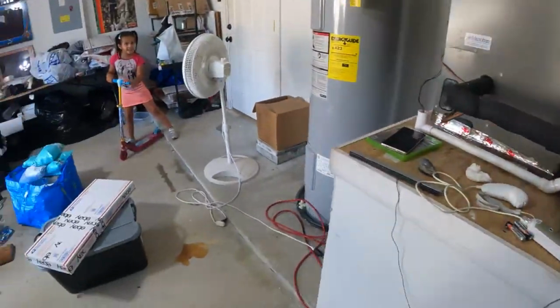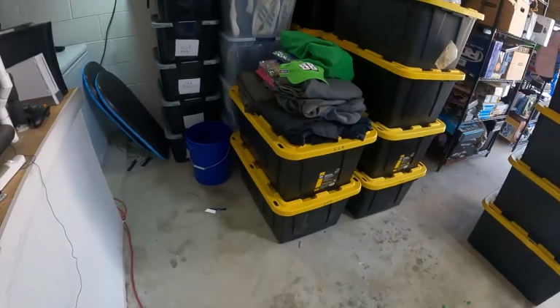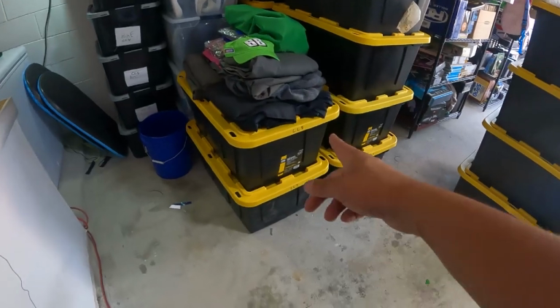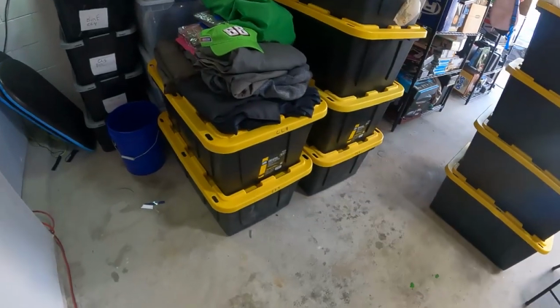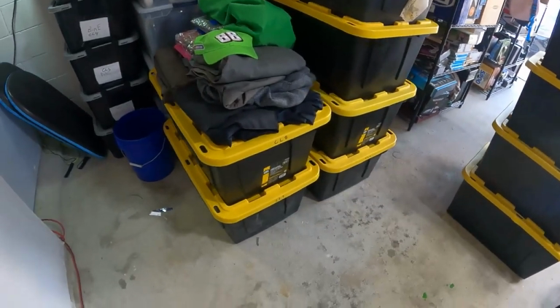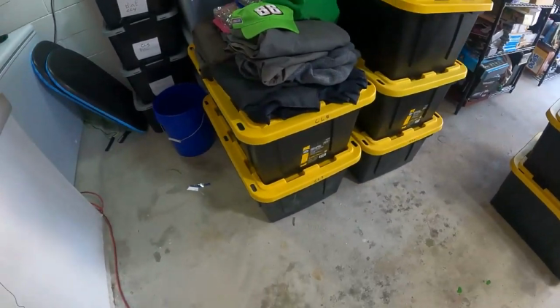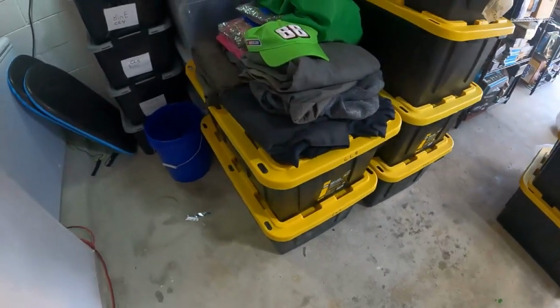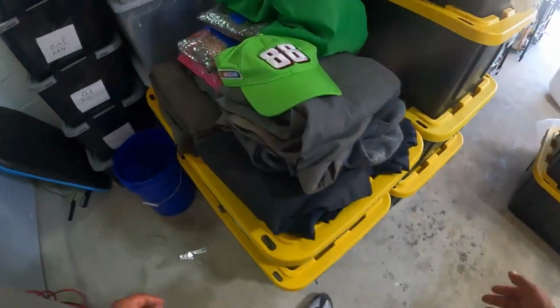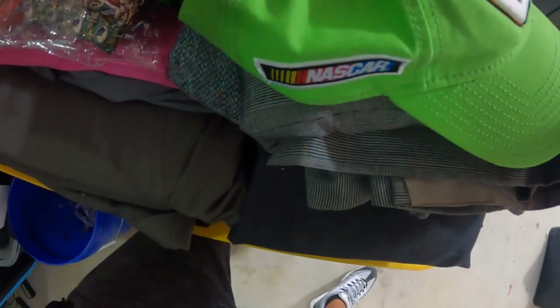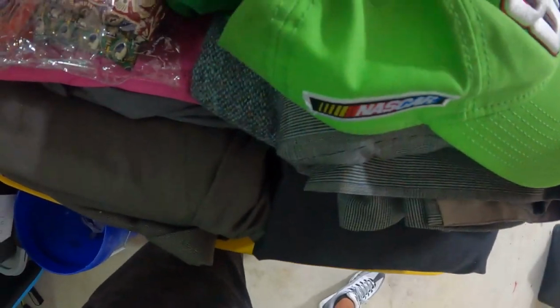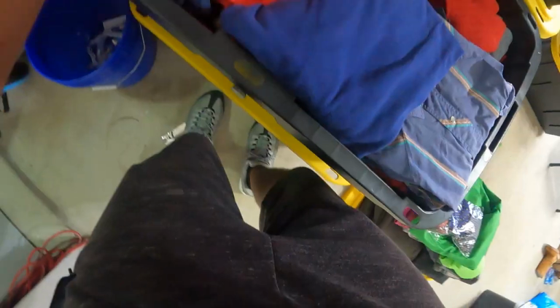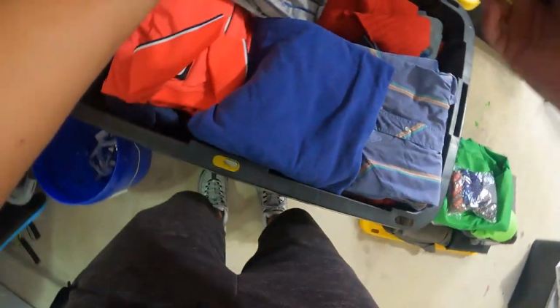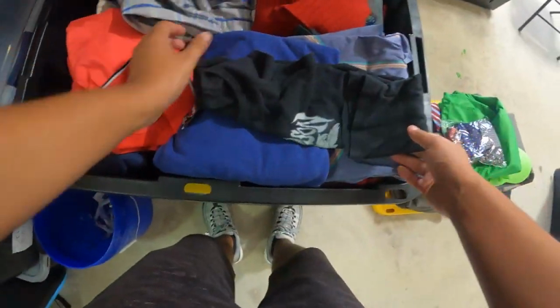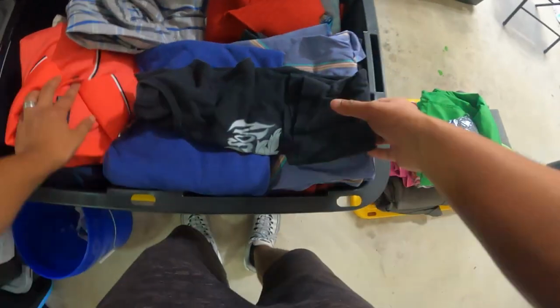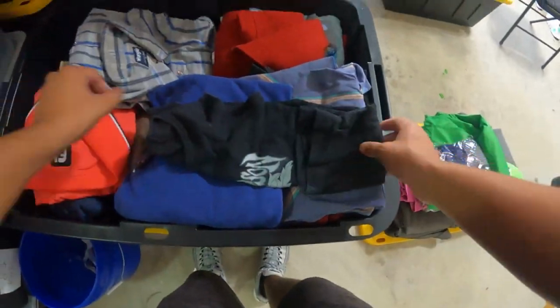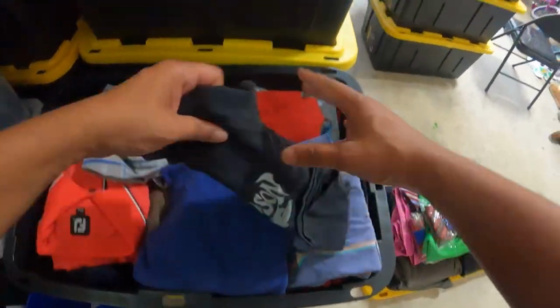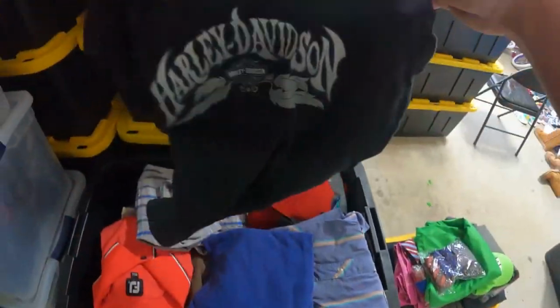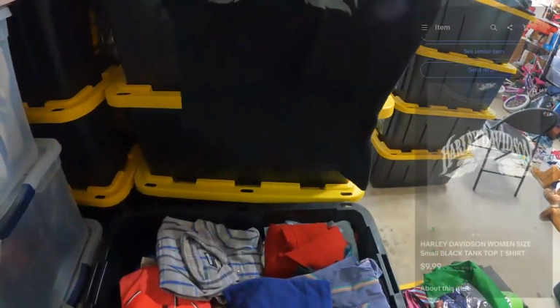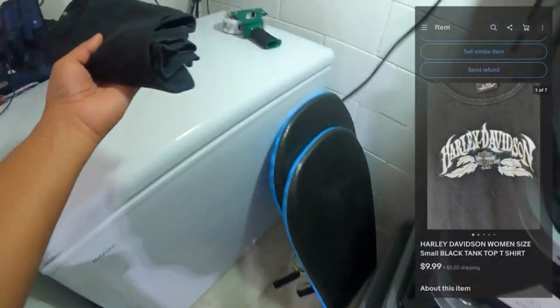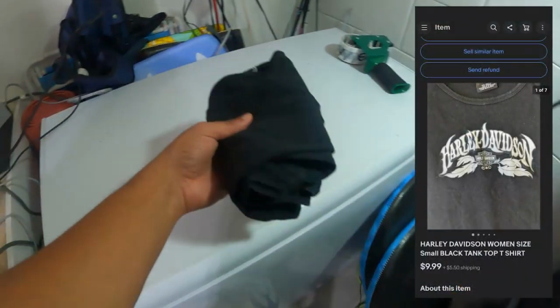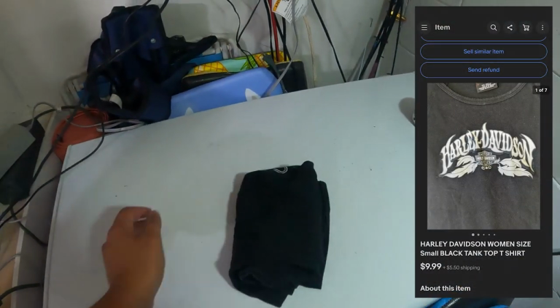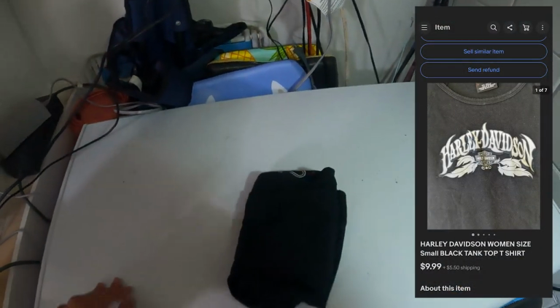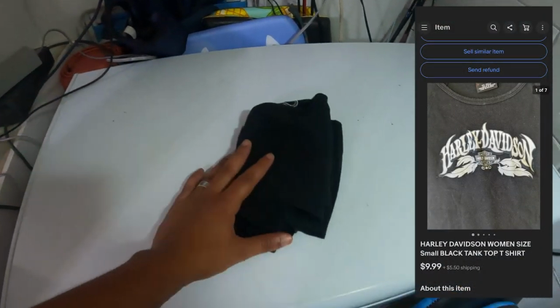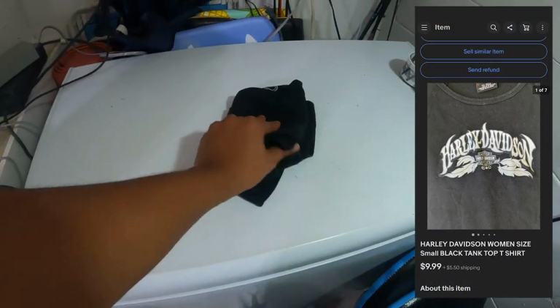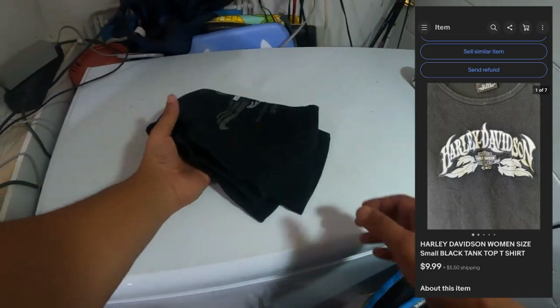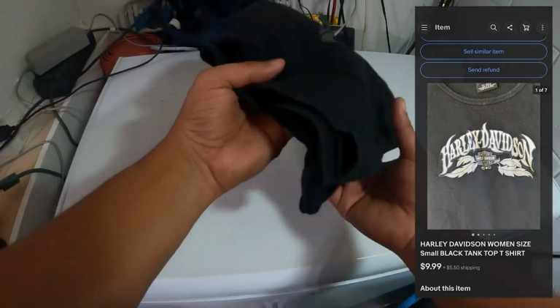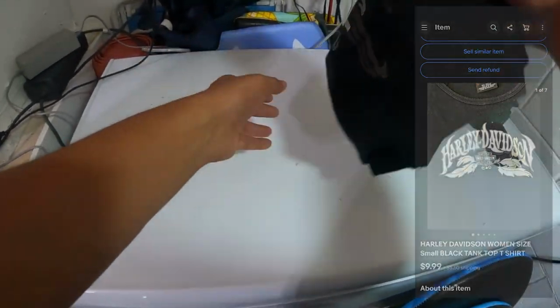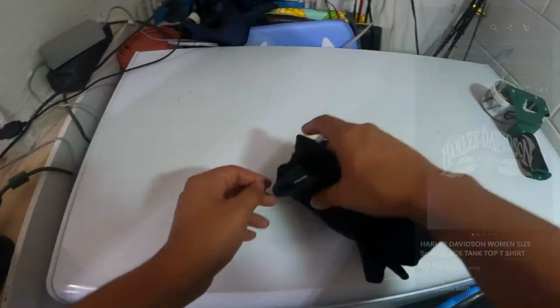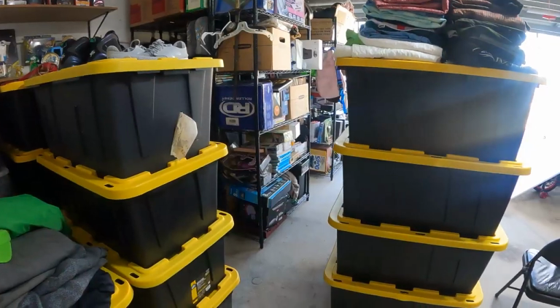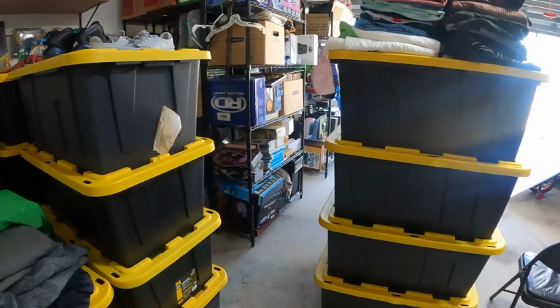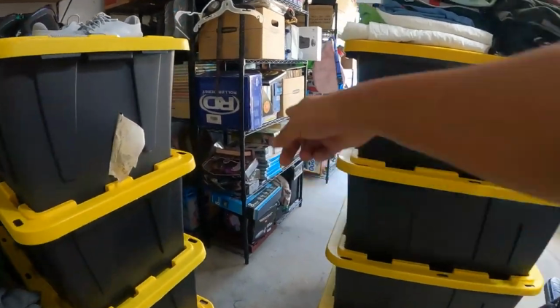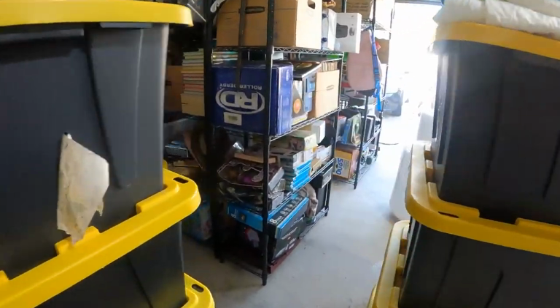Alright, the next thing that sold is in this CL8 bin here — it's gonna be this little Harley Davidson tank top and this sold for $9.99 plus $5.50 shipping.